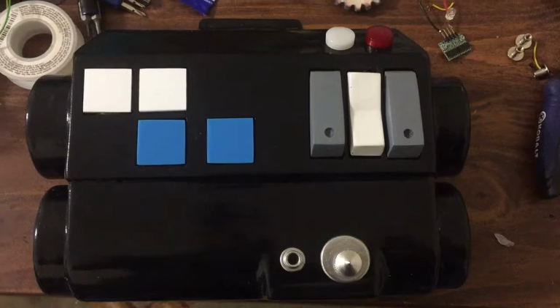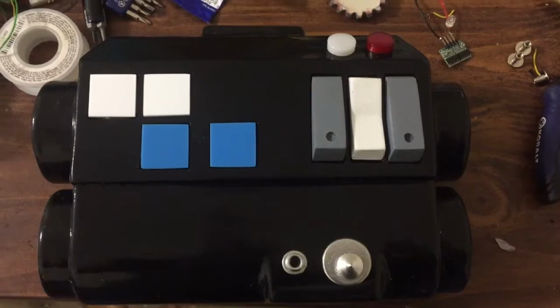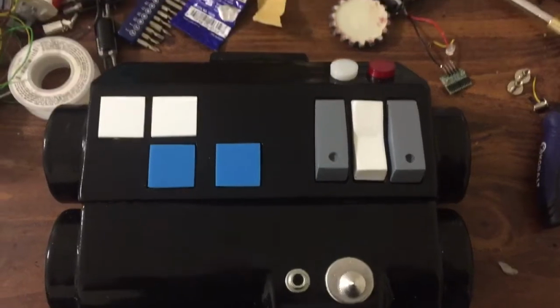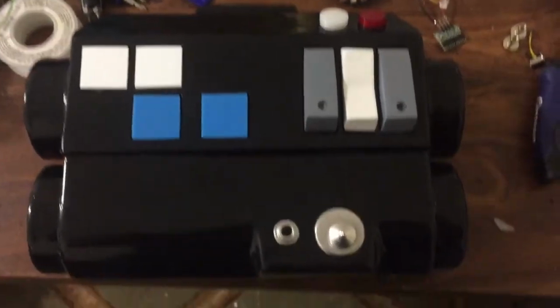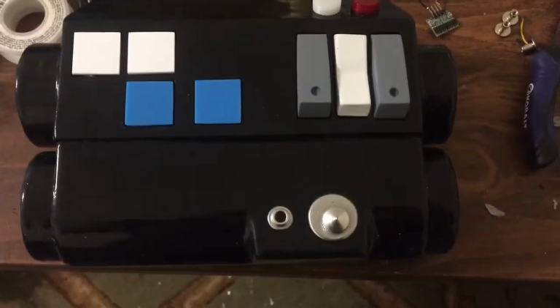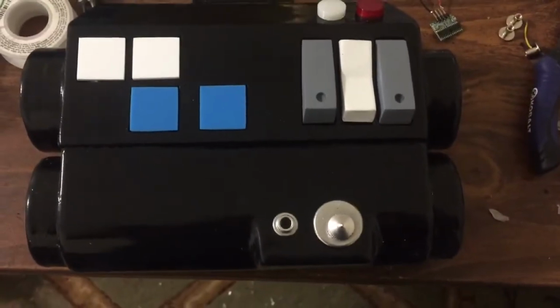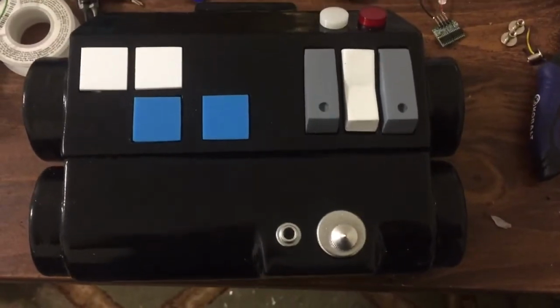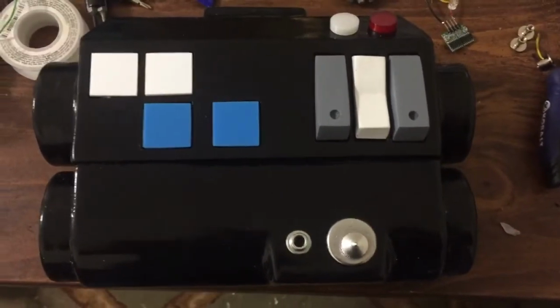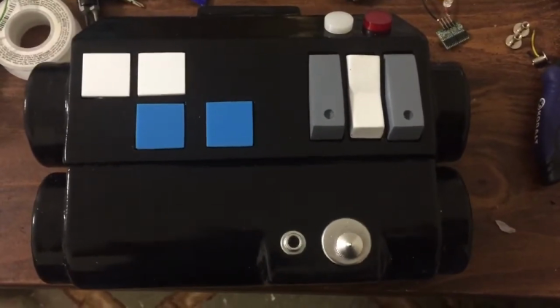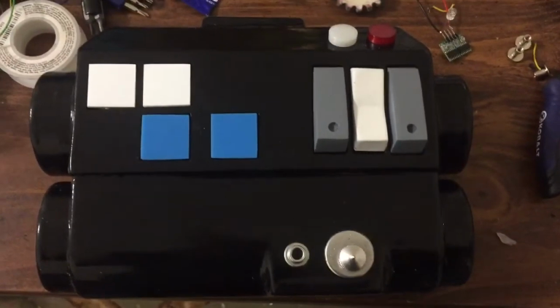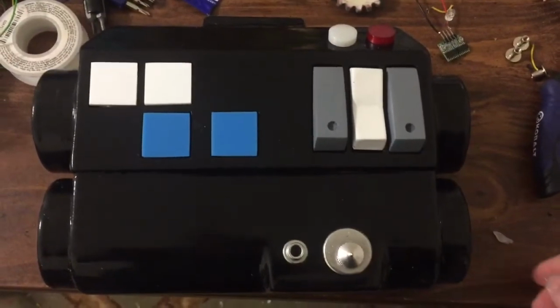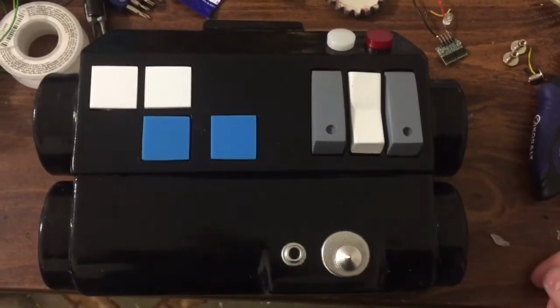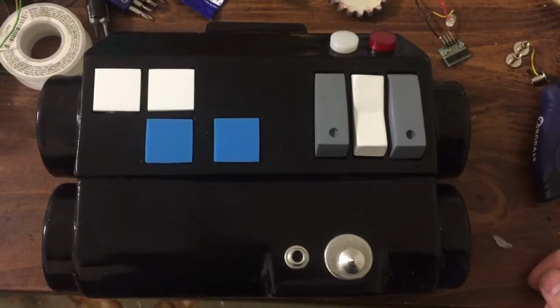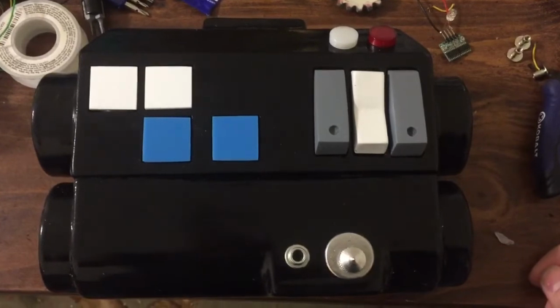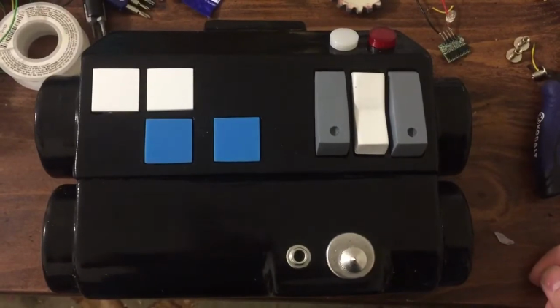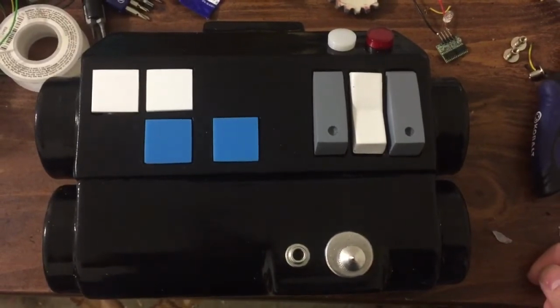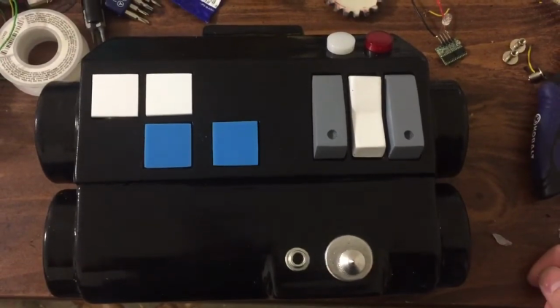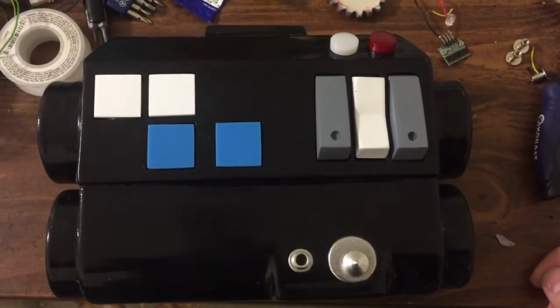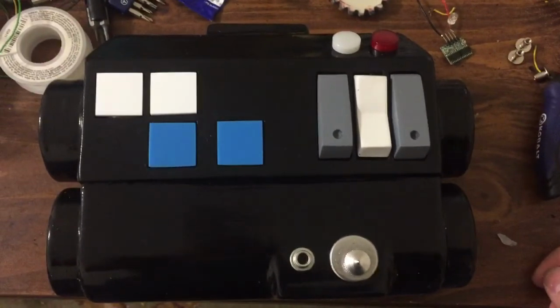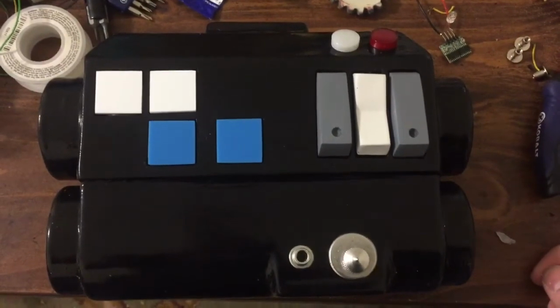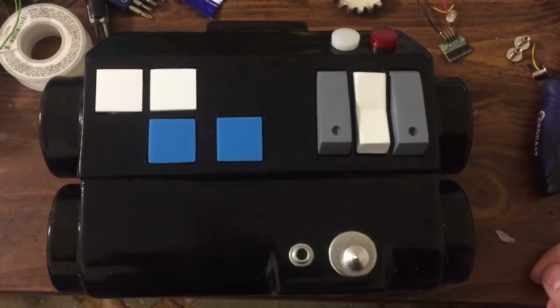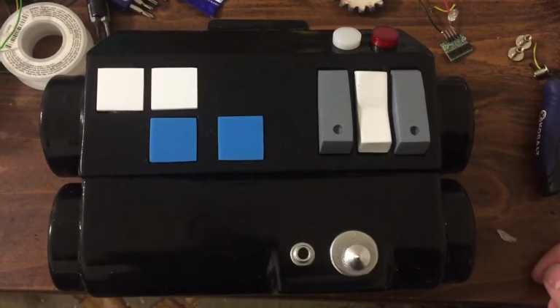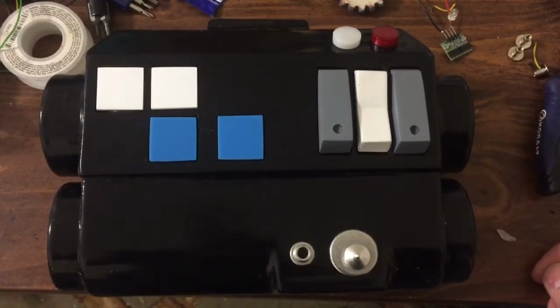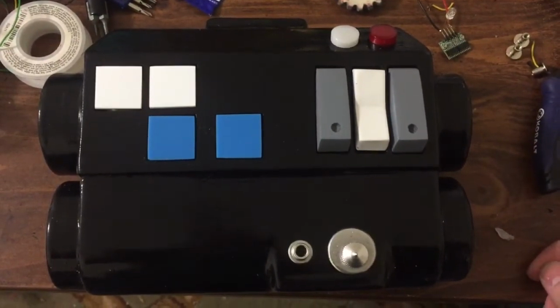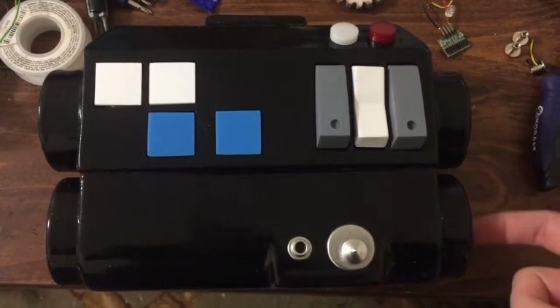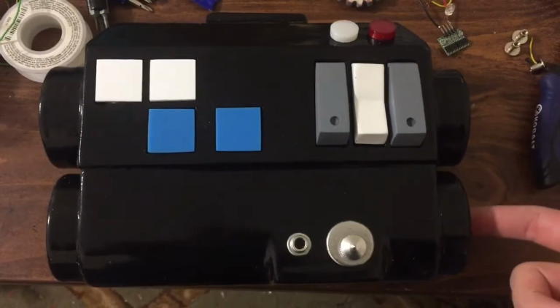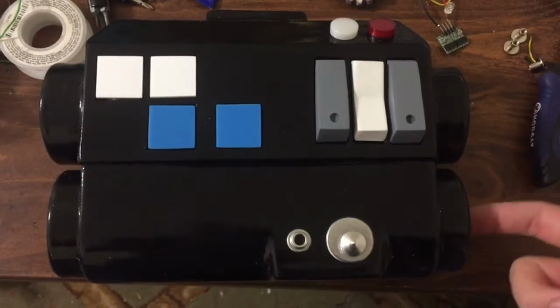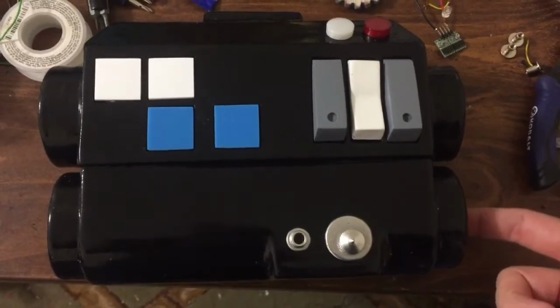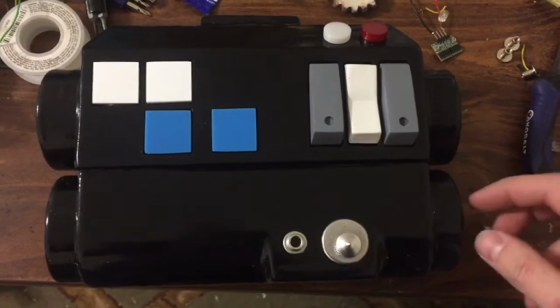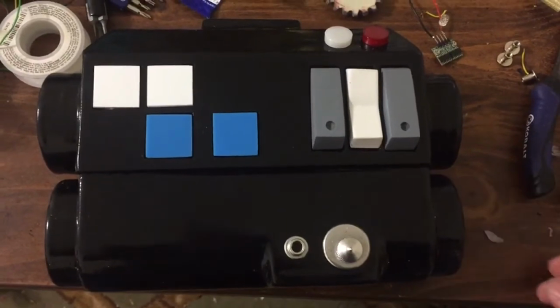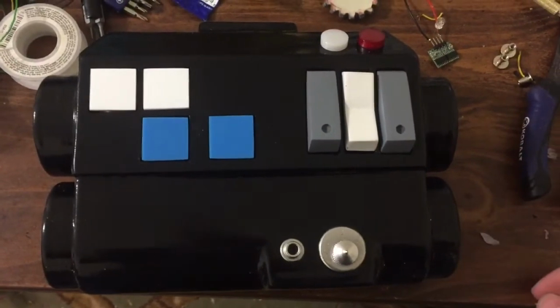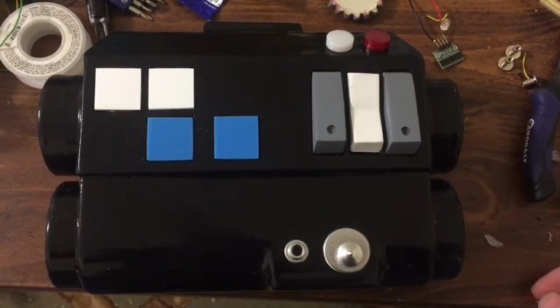Hello everyone, Iggy here. My first JRS501st chest box. This one is a Return of the Jedi version with a cutout here that will attach a hose.